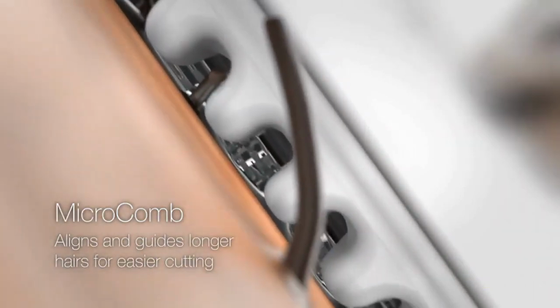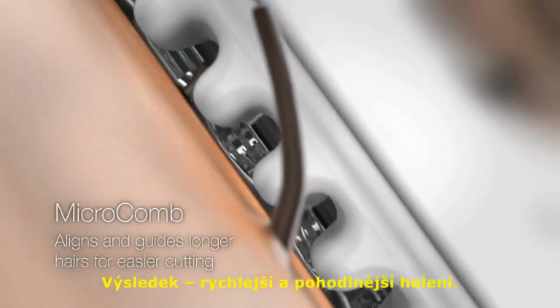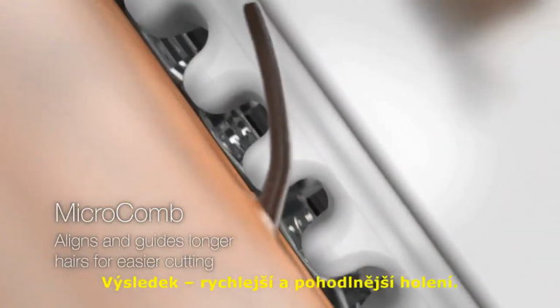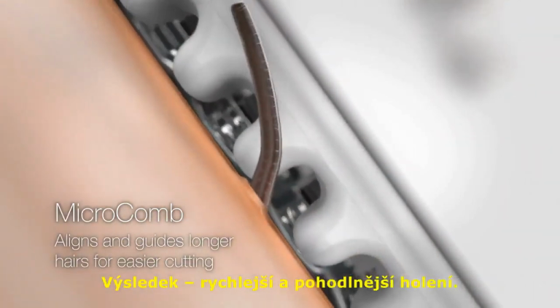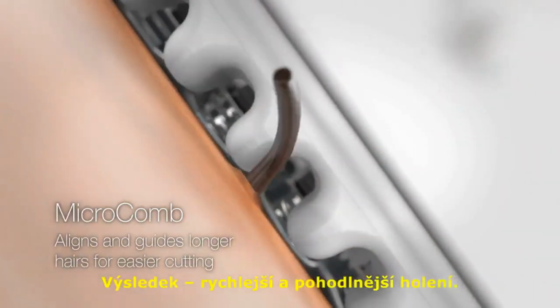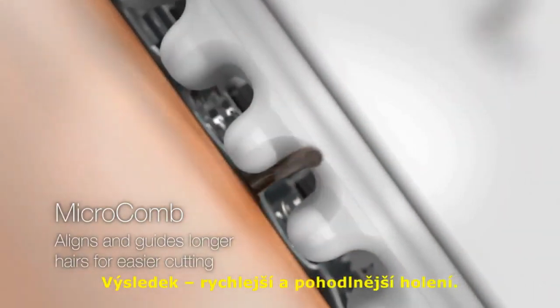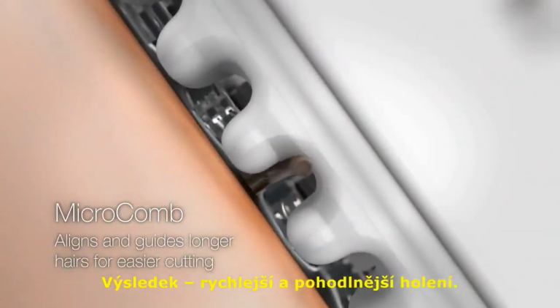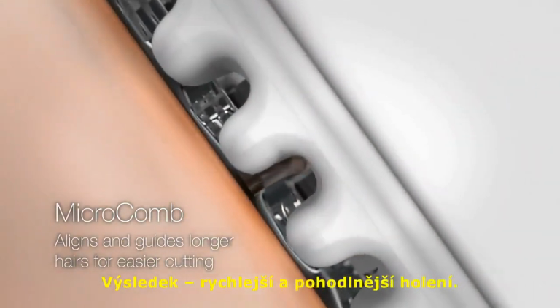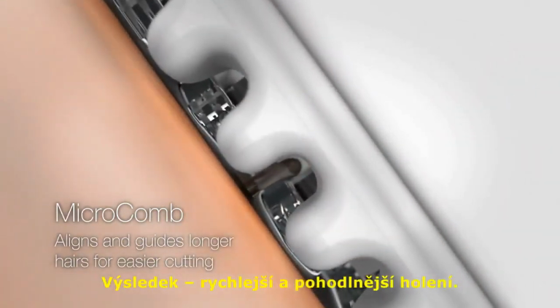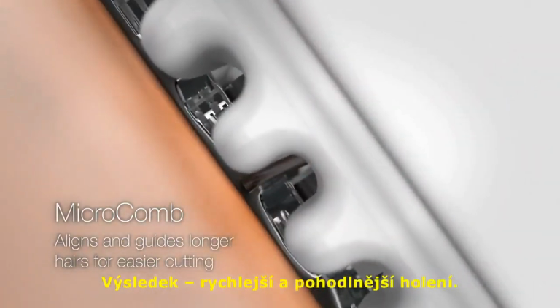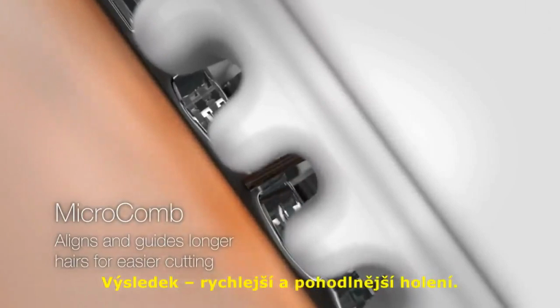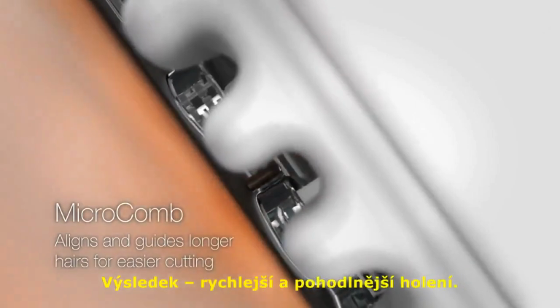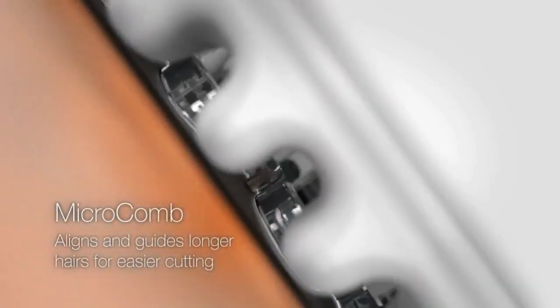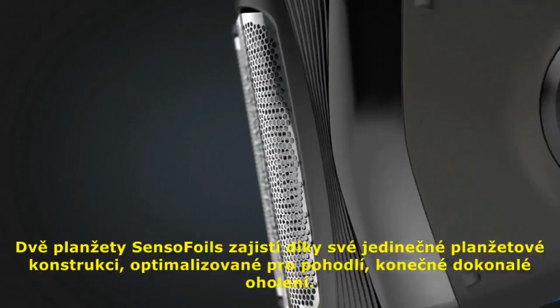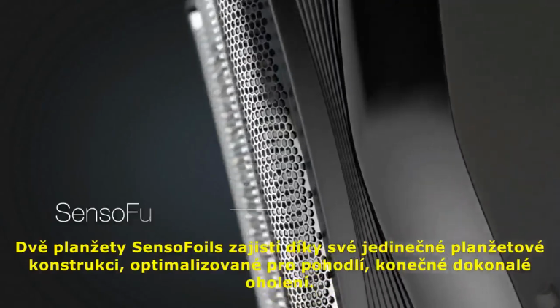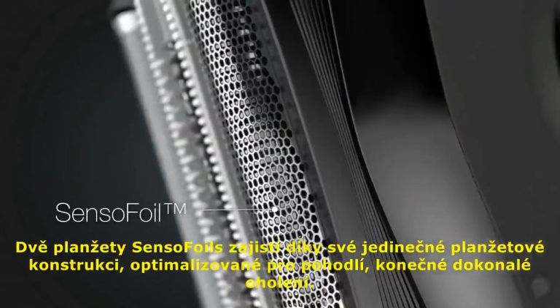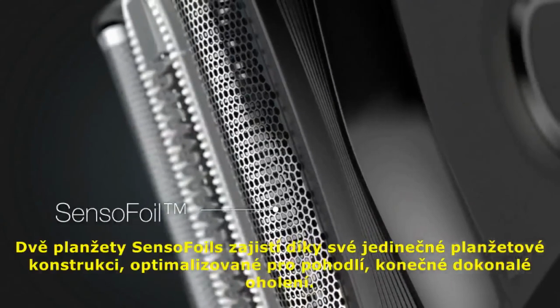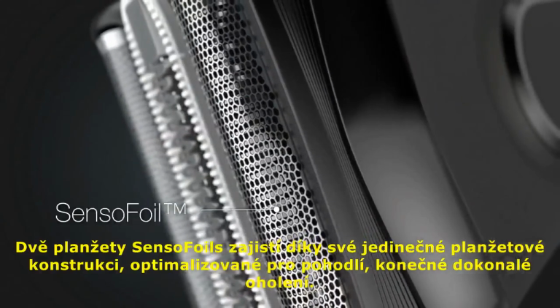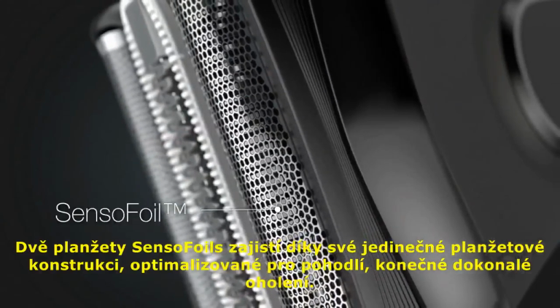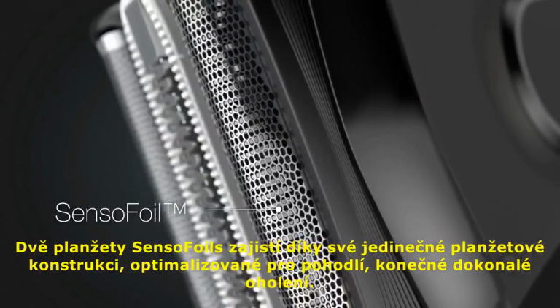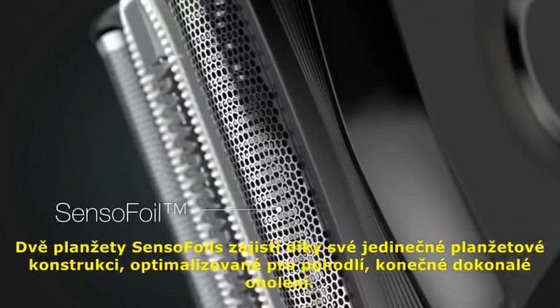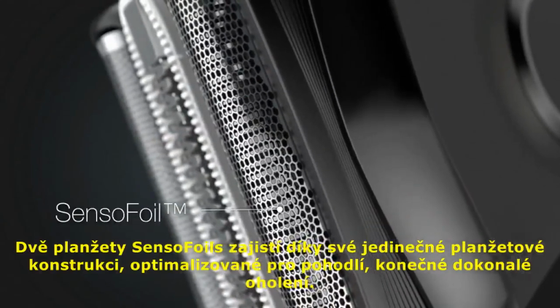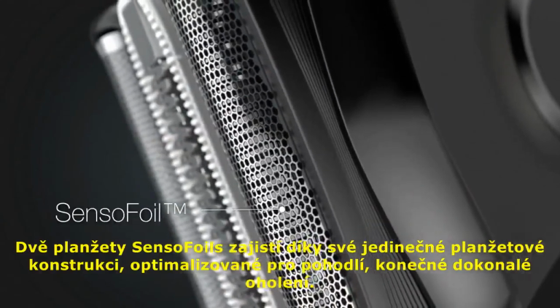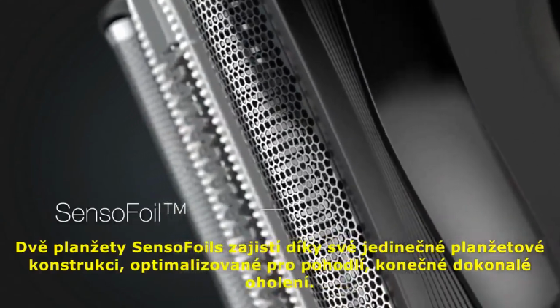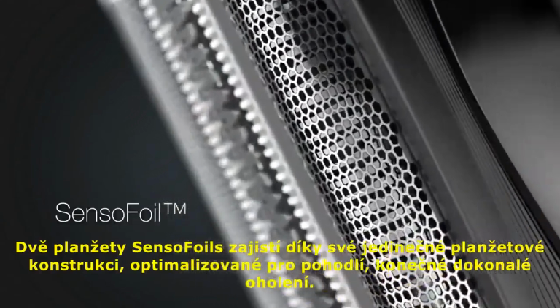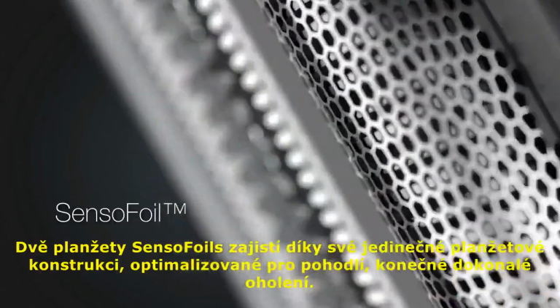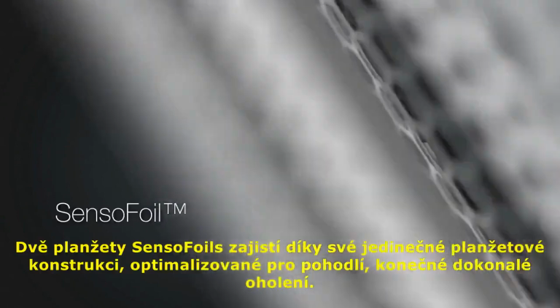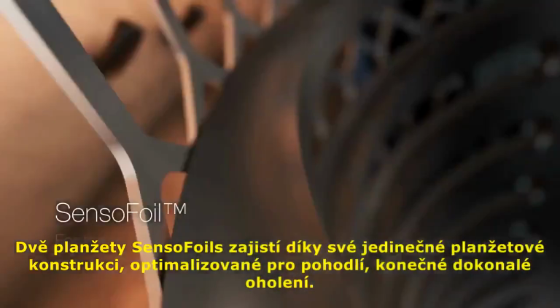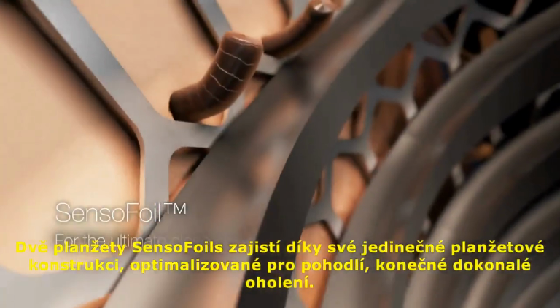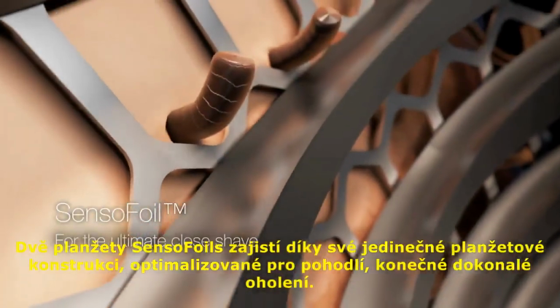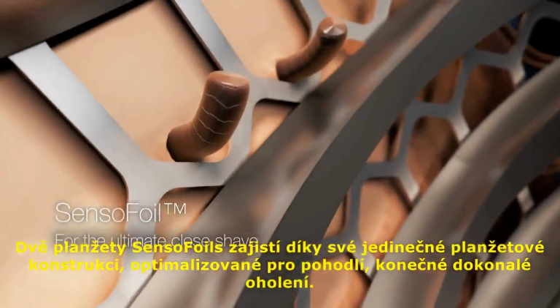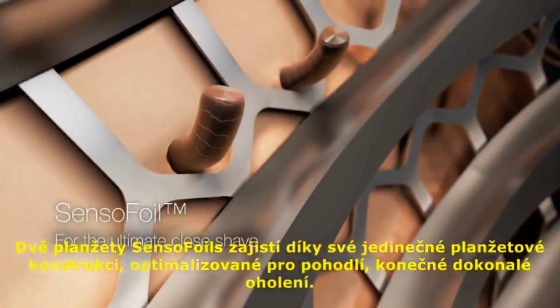The result? A faster and more comfortable shave. With its unique foil pattern optimized for comfort, the two Senso foils deliver the ultimate close shave.